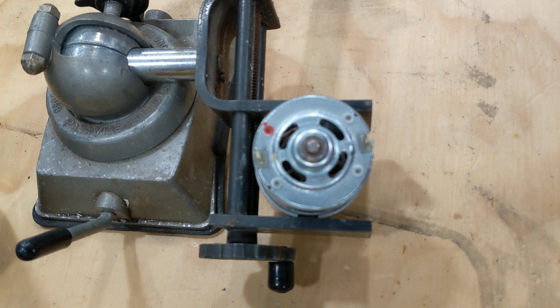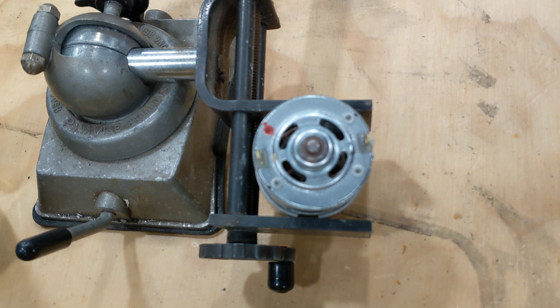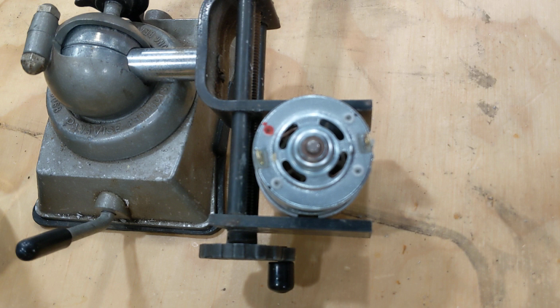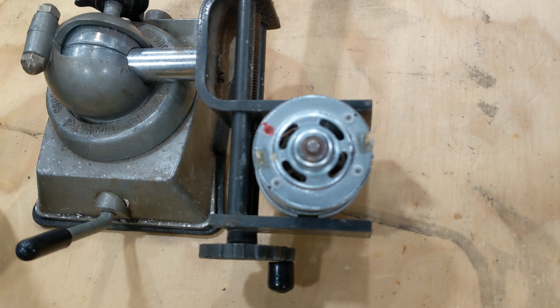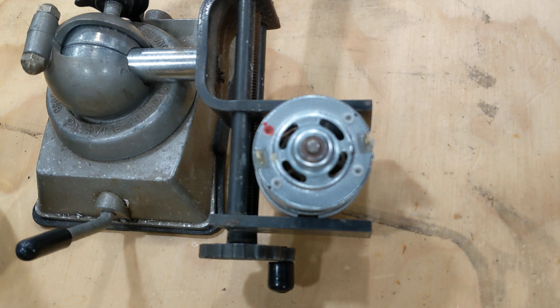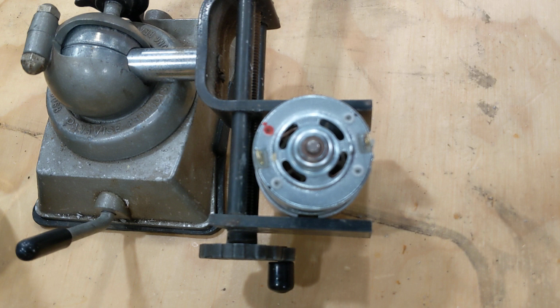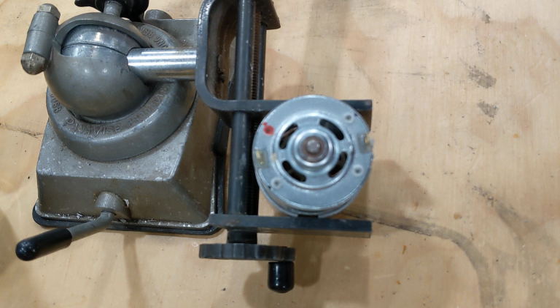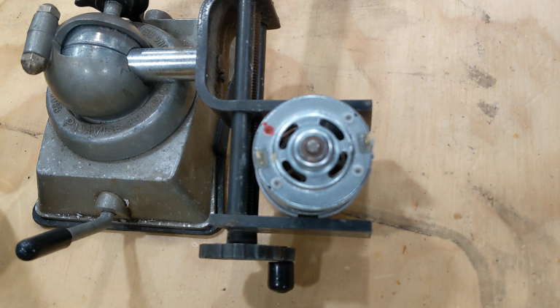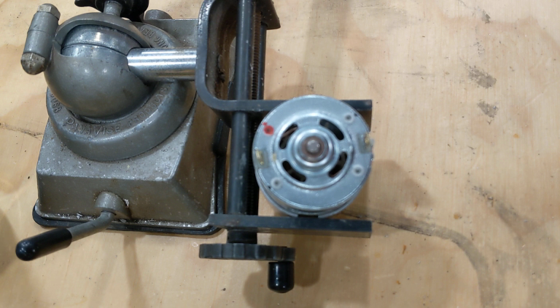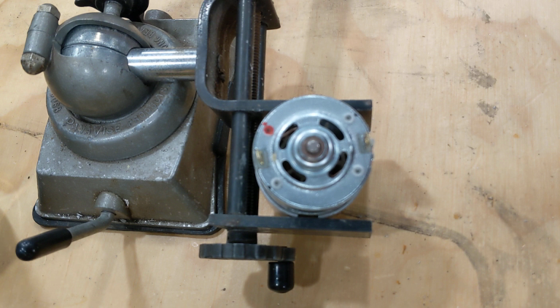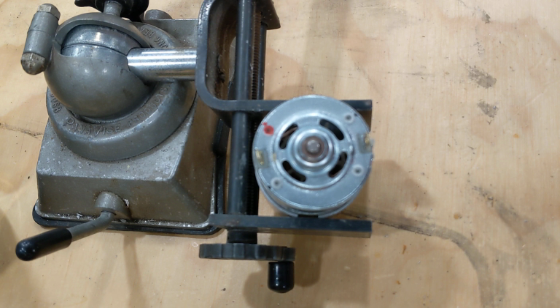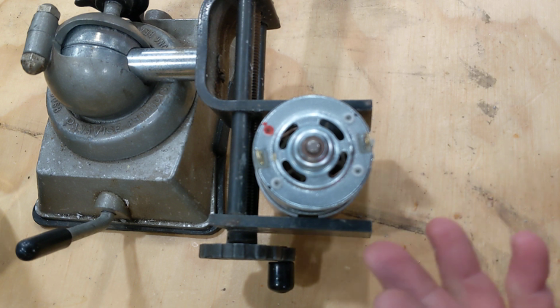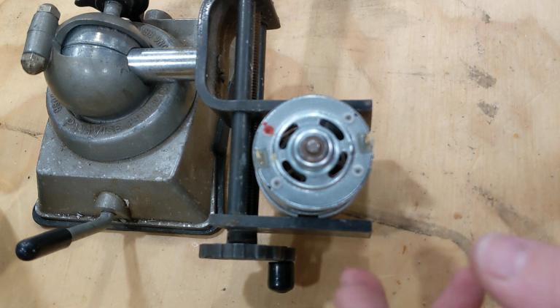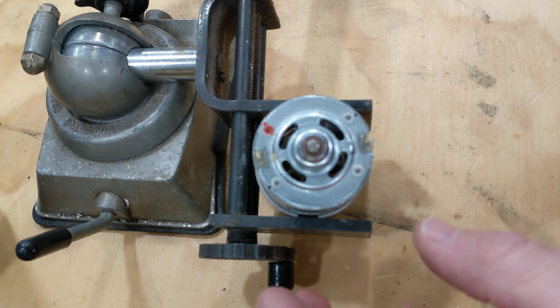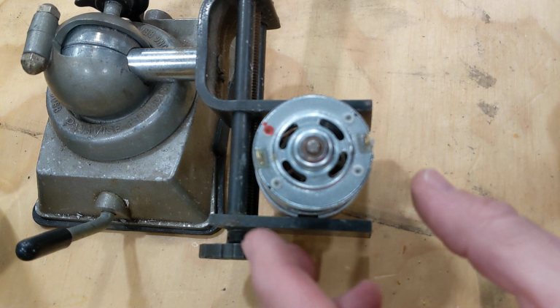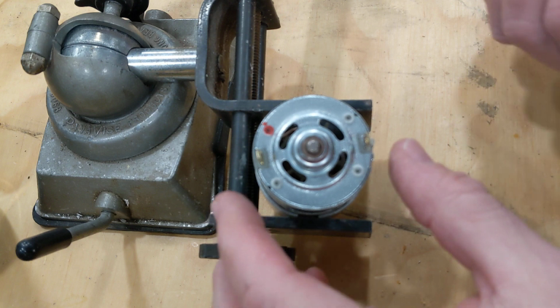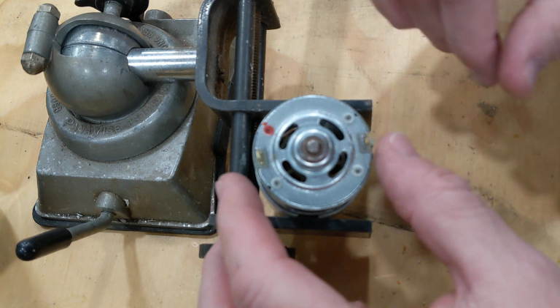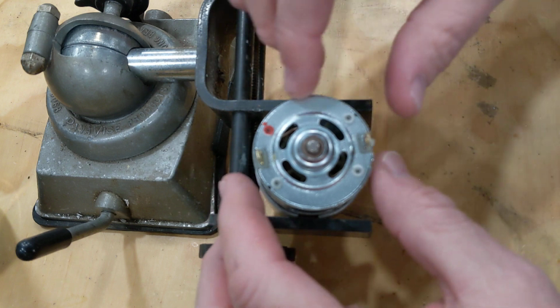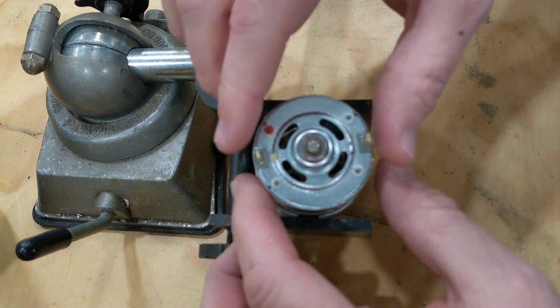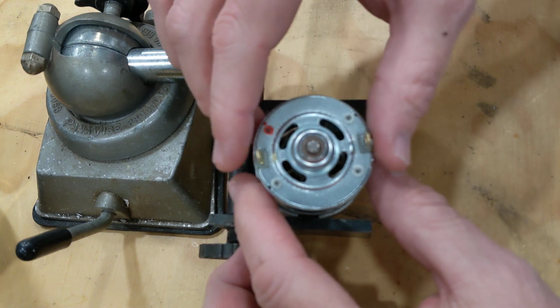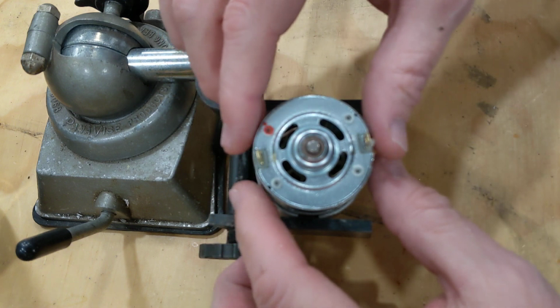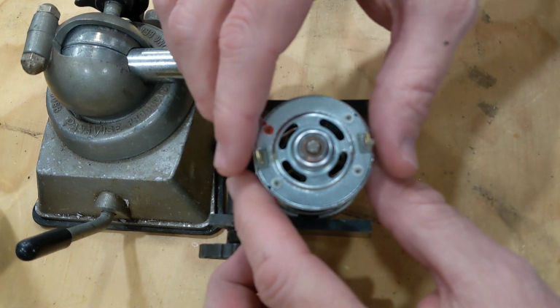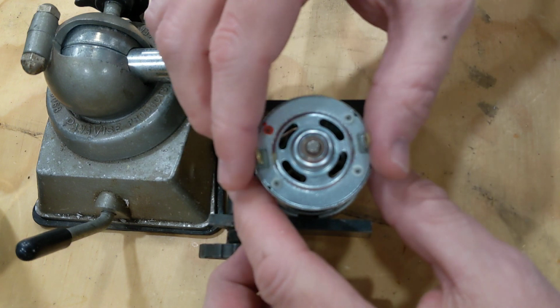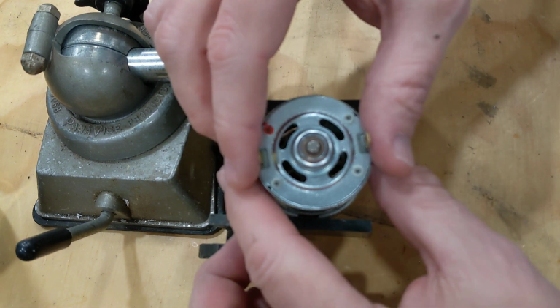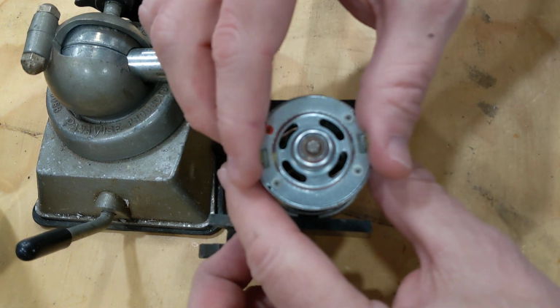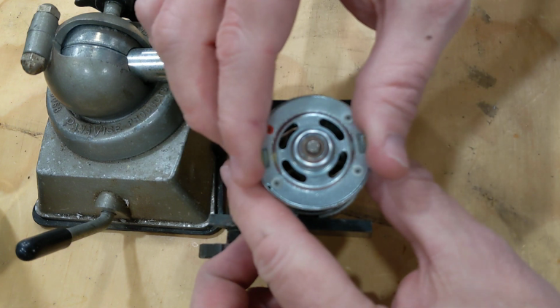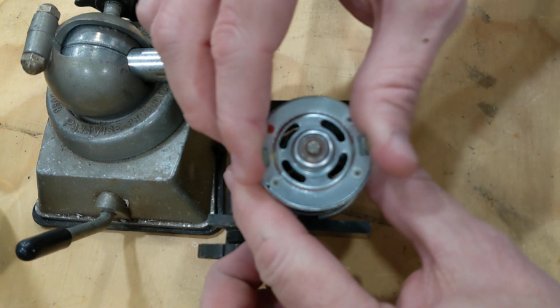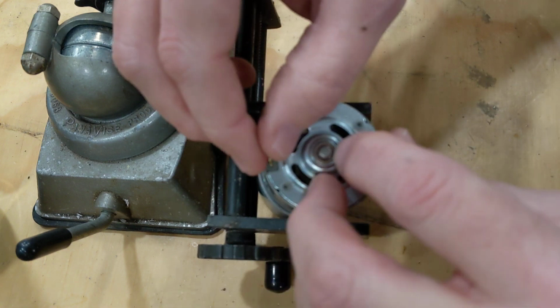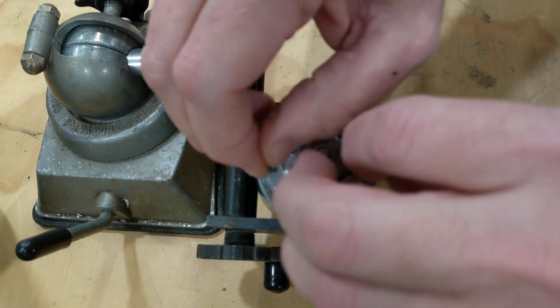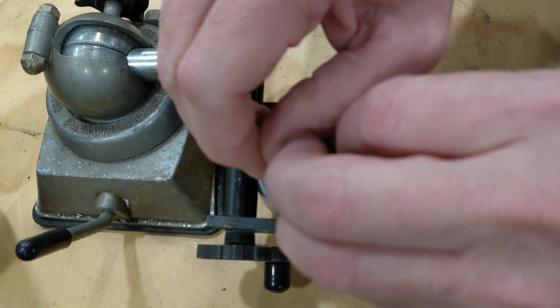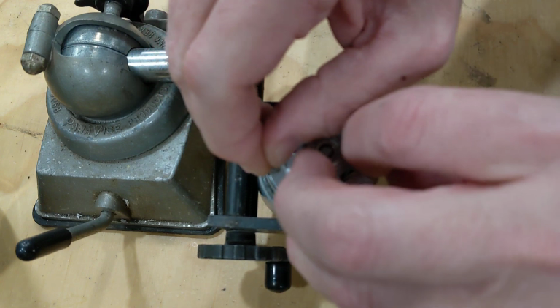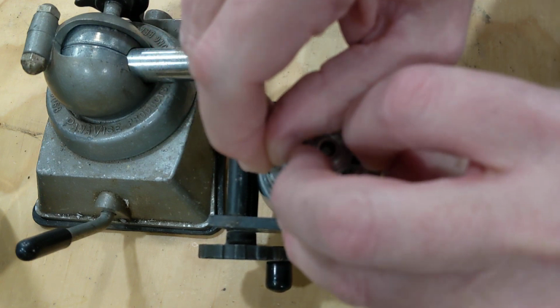So breaking in the motor — what that does is it seats the motor brushes. We've got a motor here that we've actually opened up to show you inside and exactly what that means. So let me pull this open.